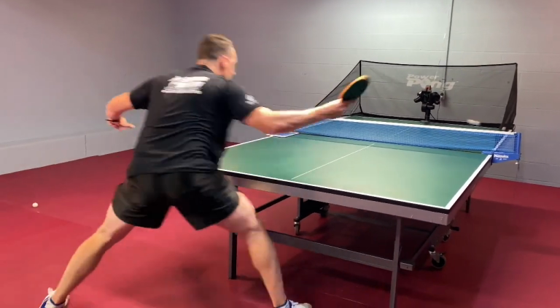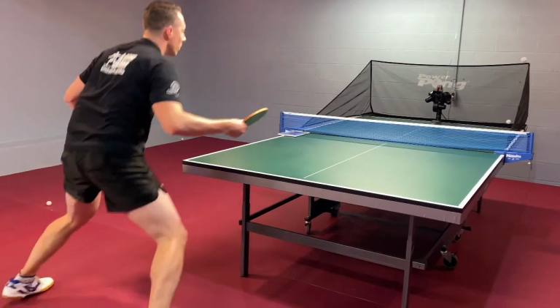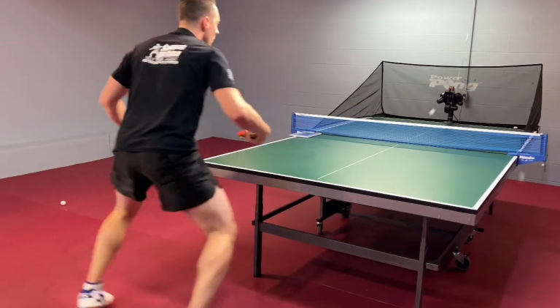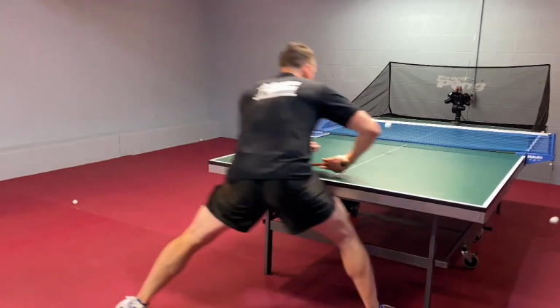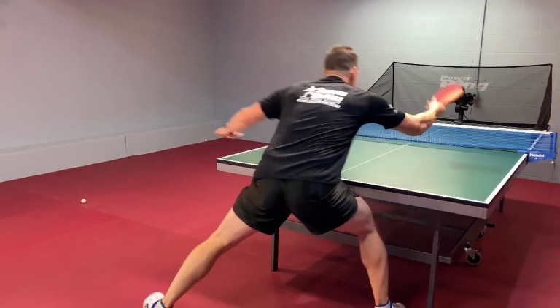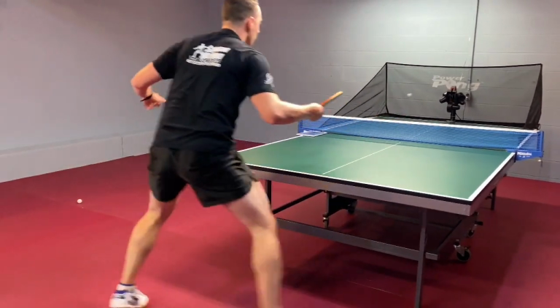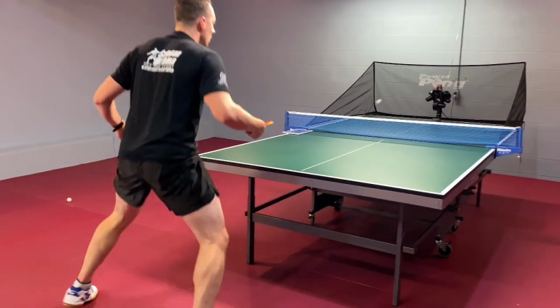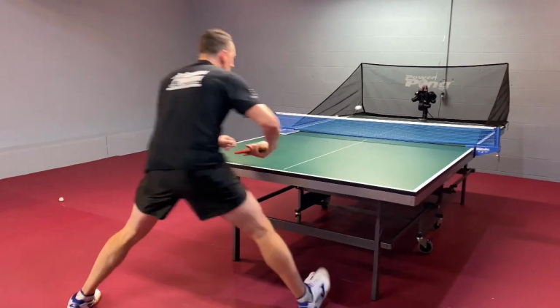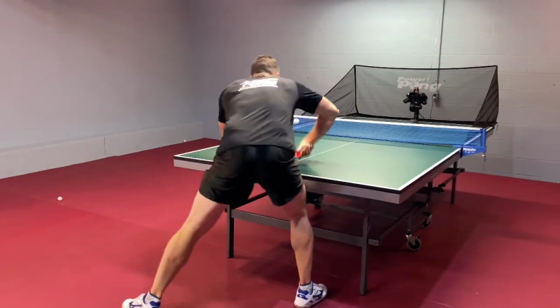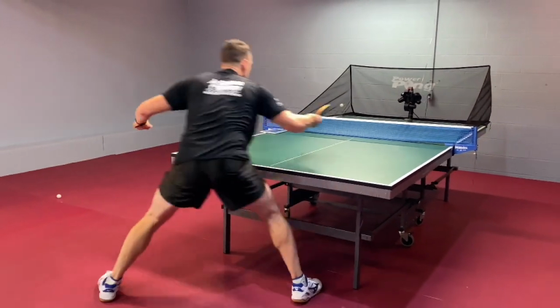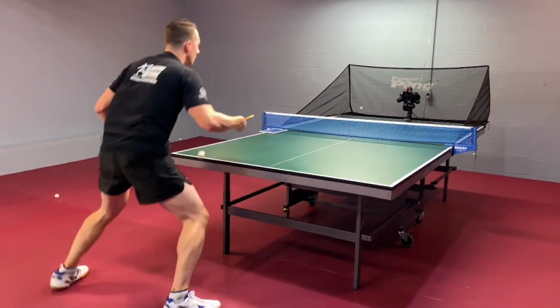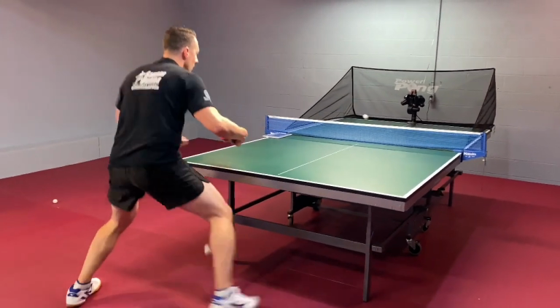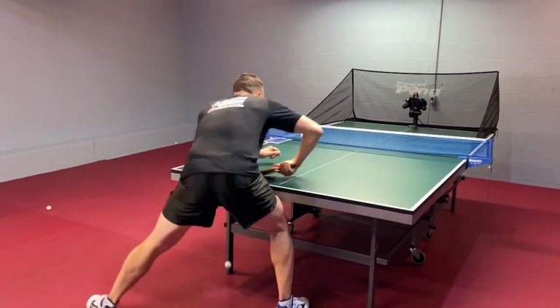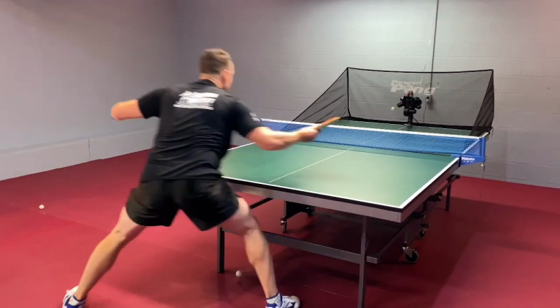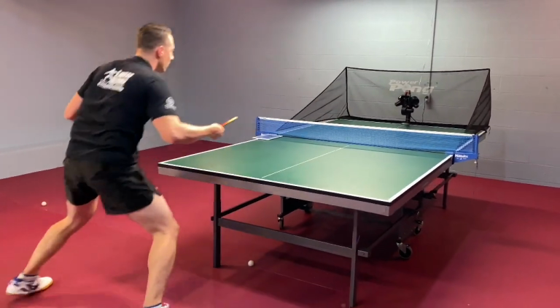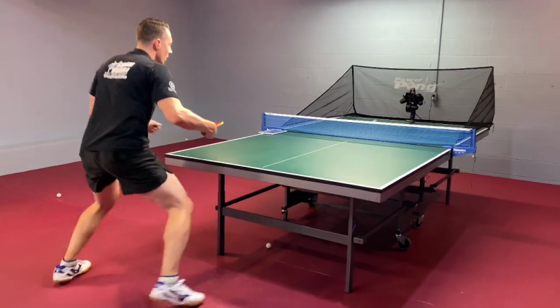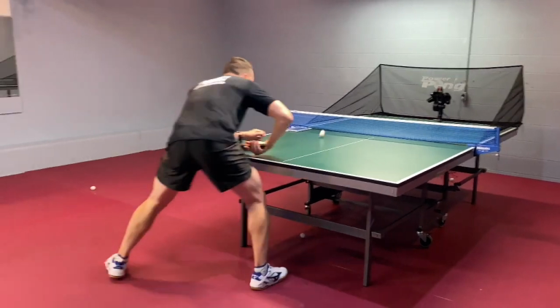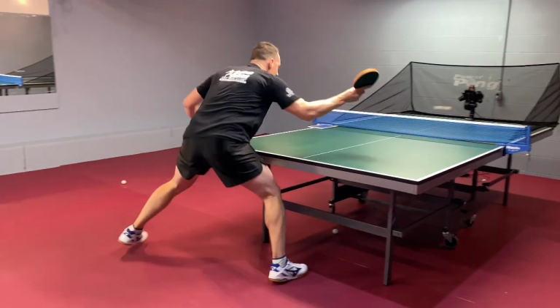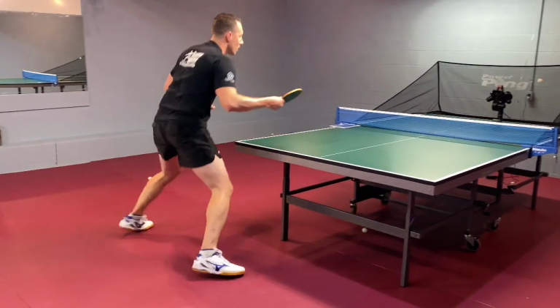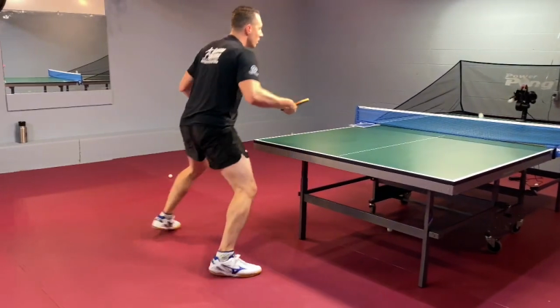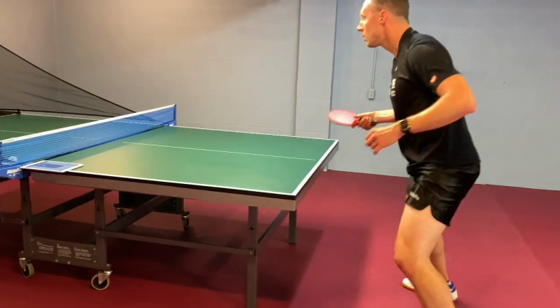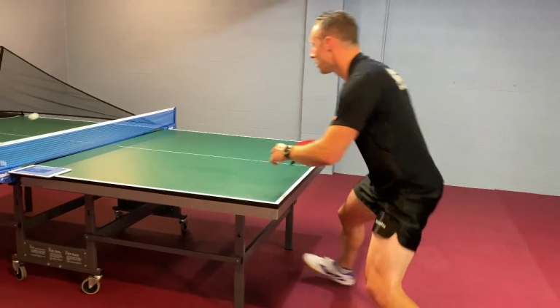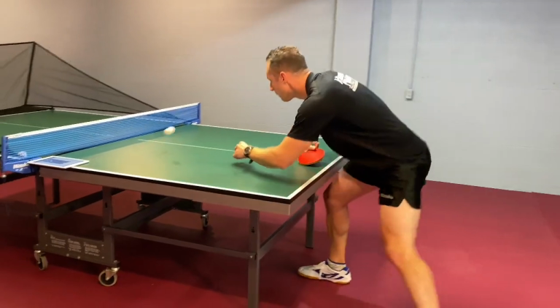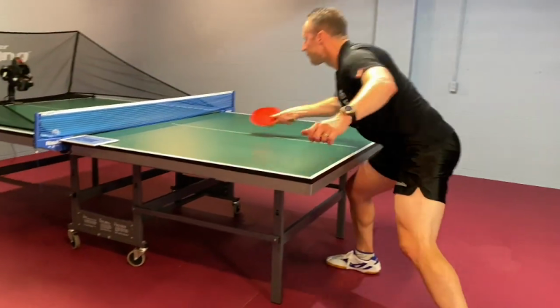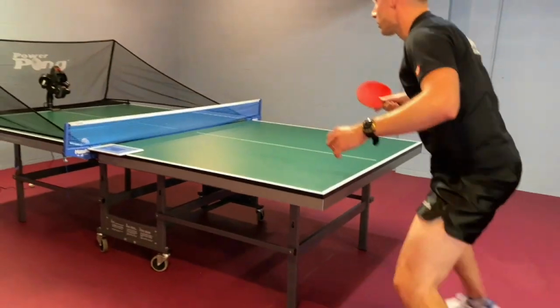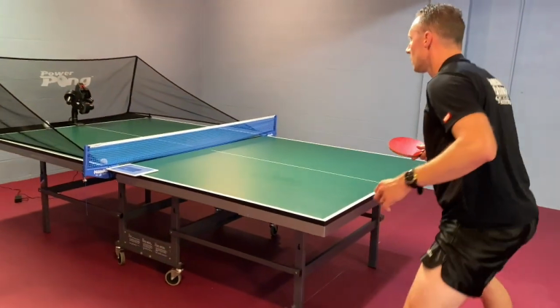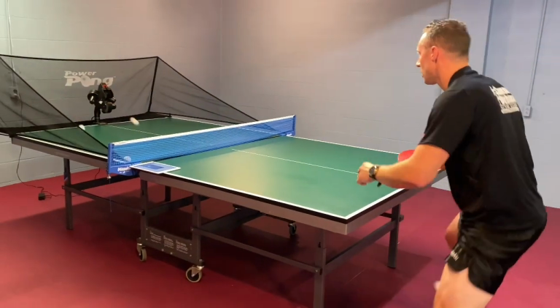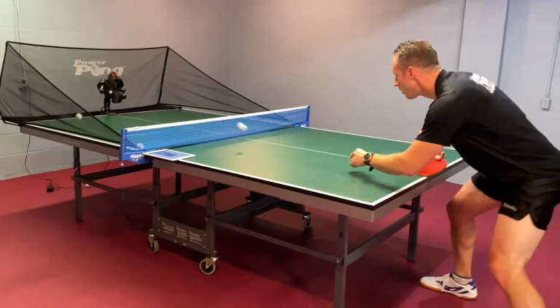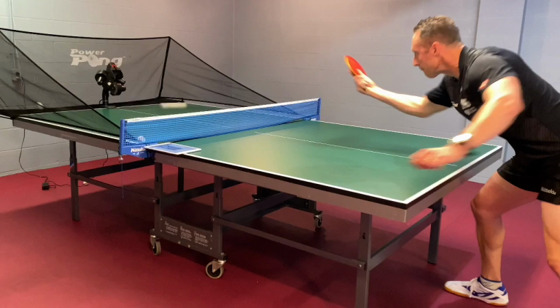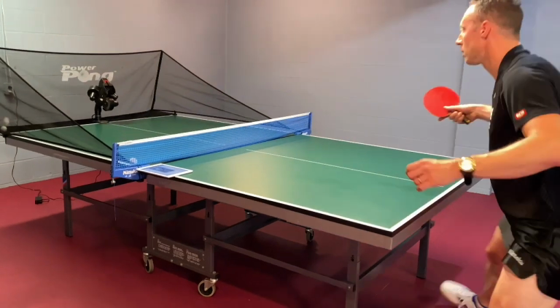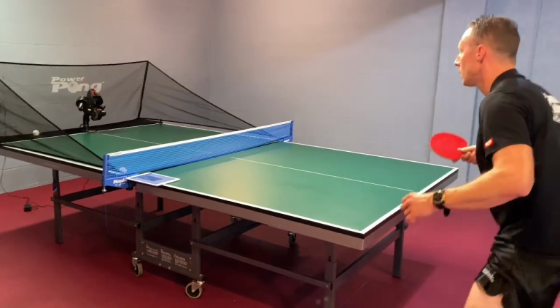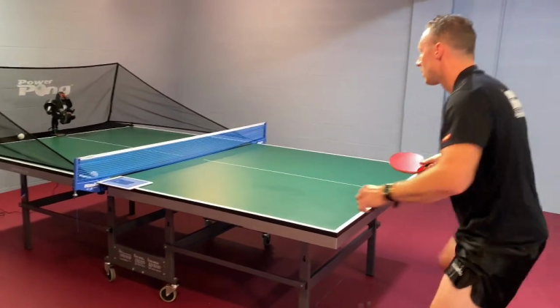And then the fifth and final thing that I always say: make sure you get back and get ready for the next ball. No matter if you're isolating one ball or you're doing a game sequence, you always want to have that mindset that the ball is coming back.